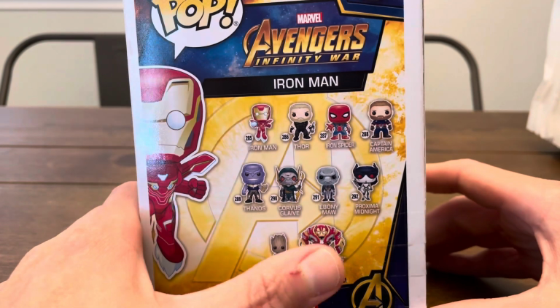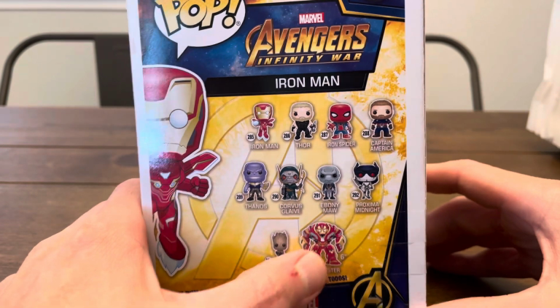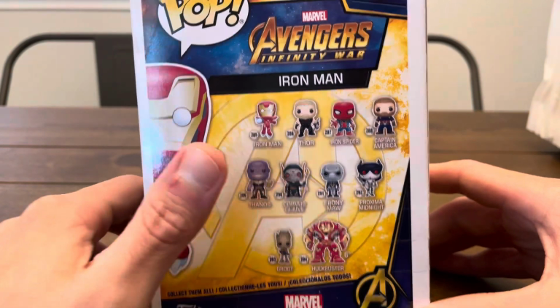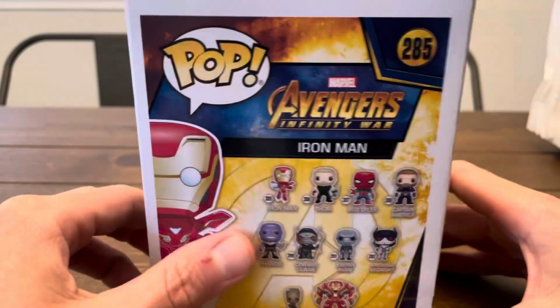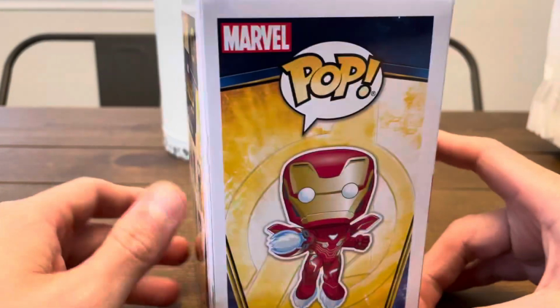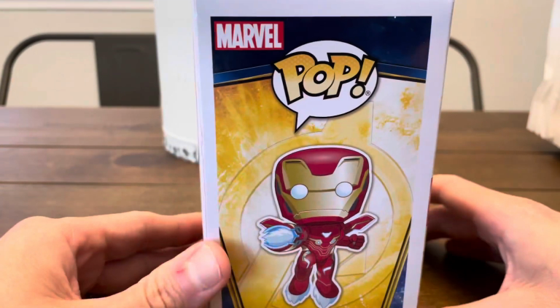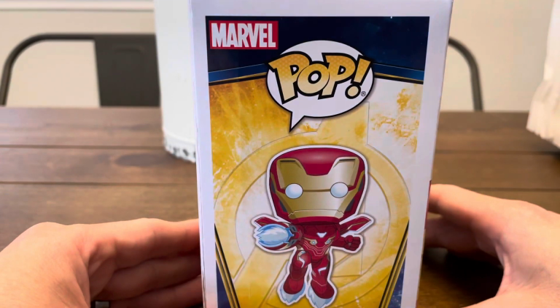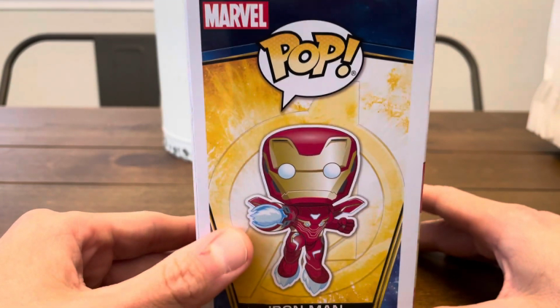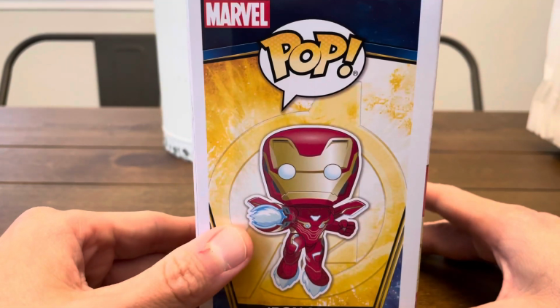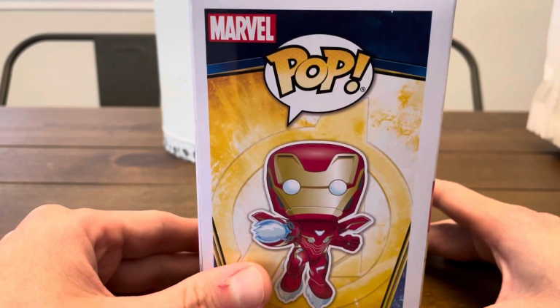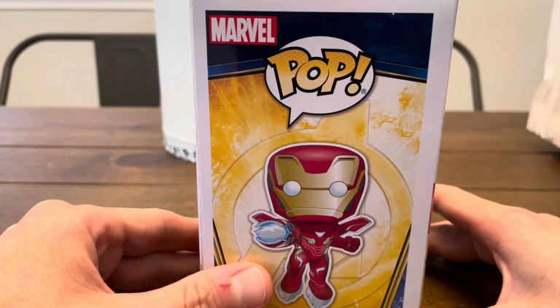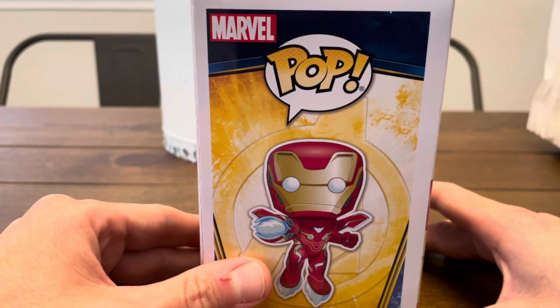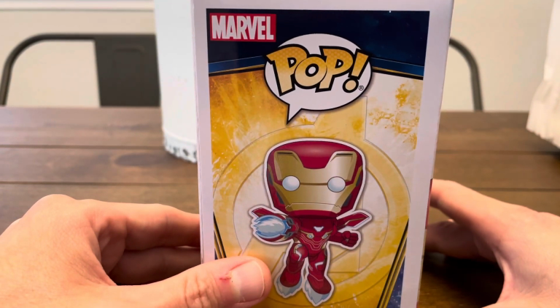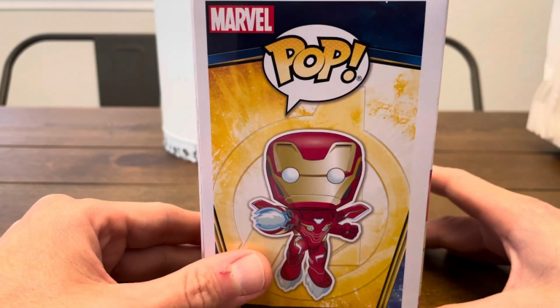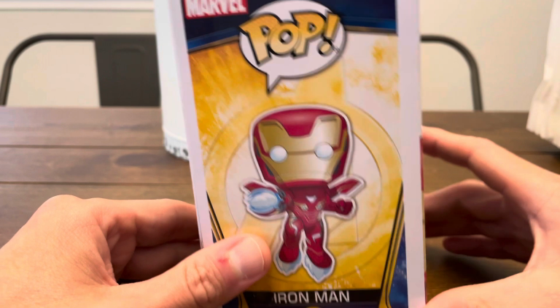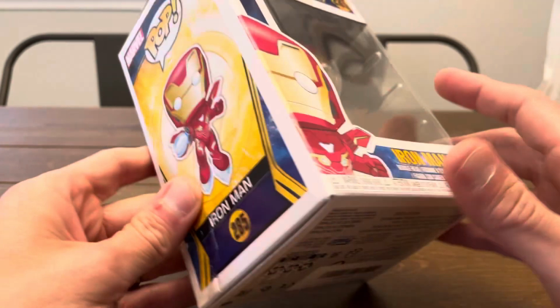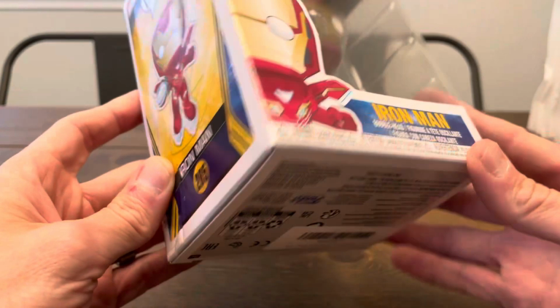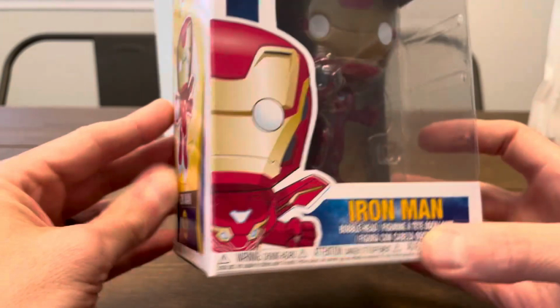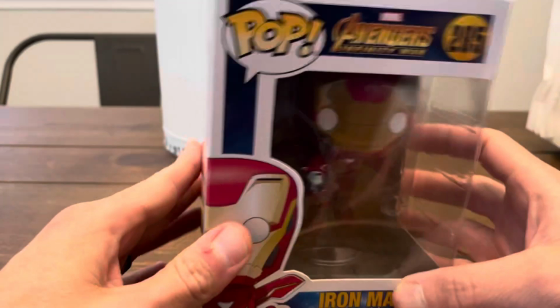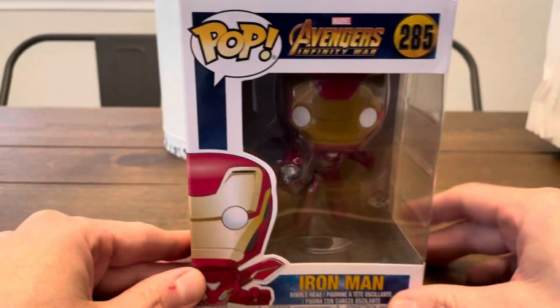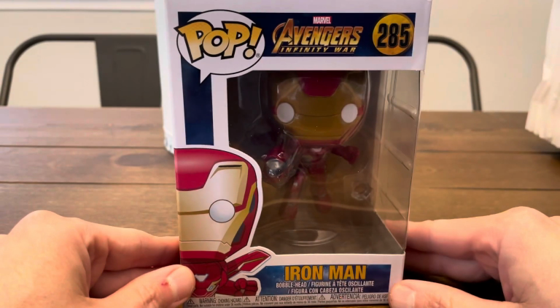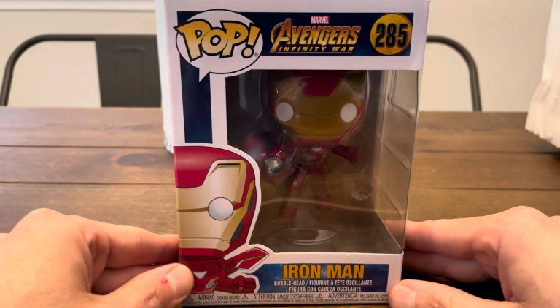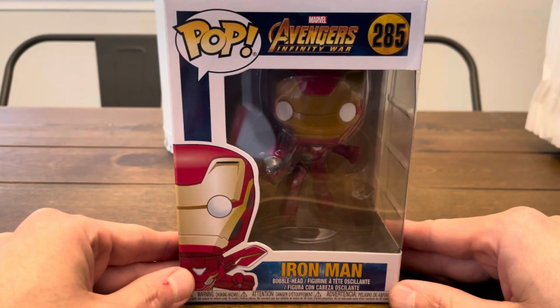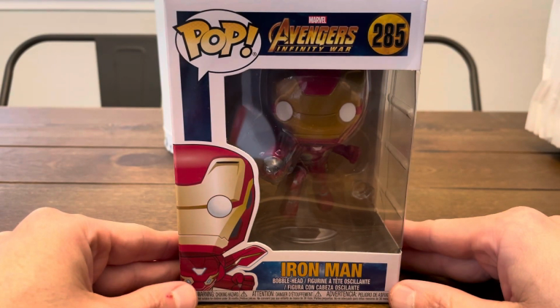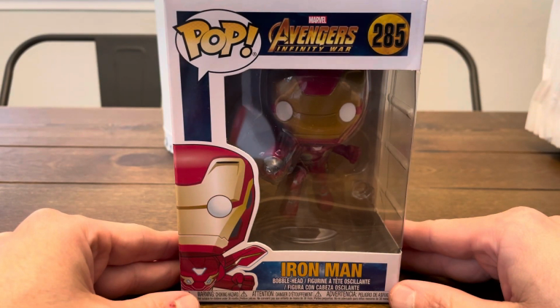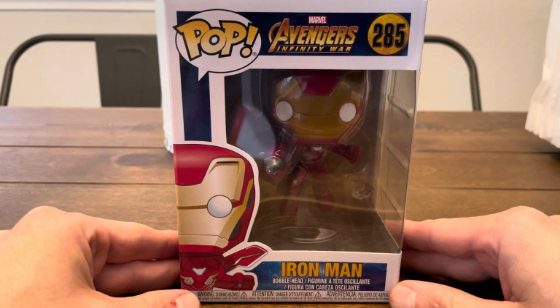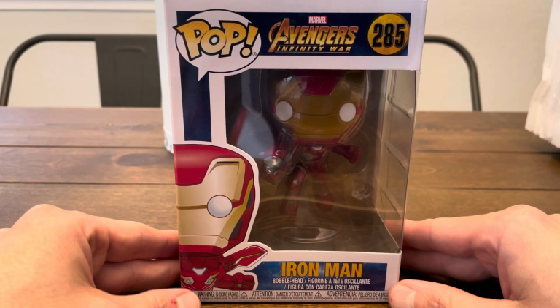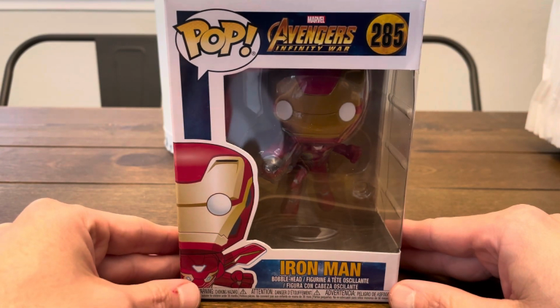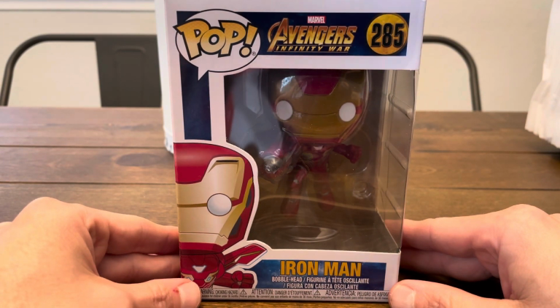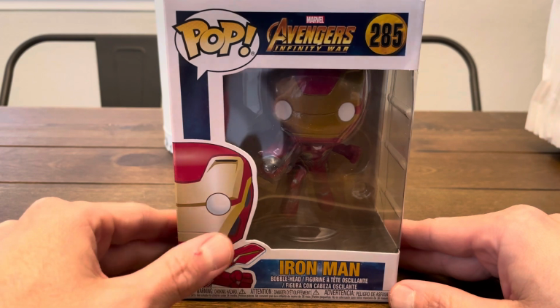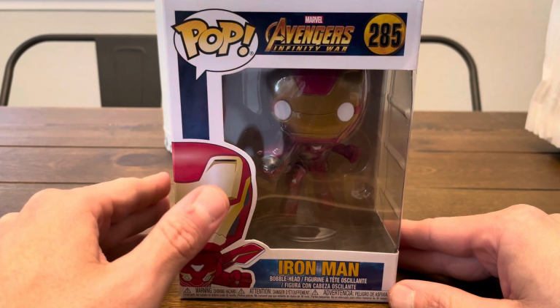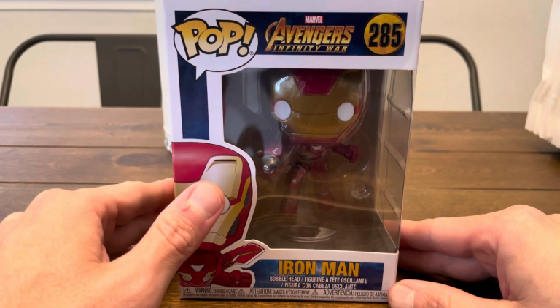That one's amazing. You want to get the Hulkbuster? It was going to be a little hard to find that, guys, because this movie came out a little while ago, but we found this guy because Dad was interested in this one.